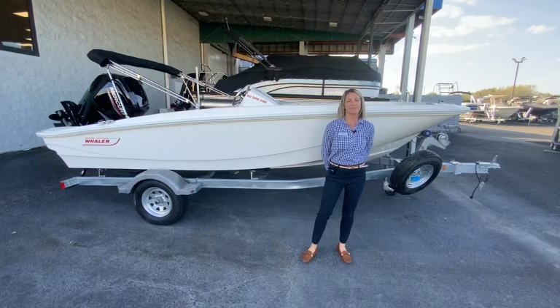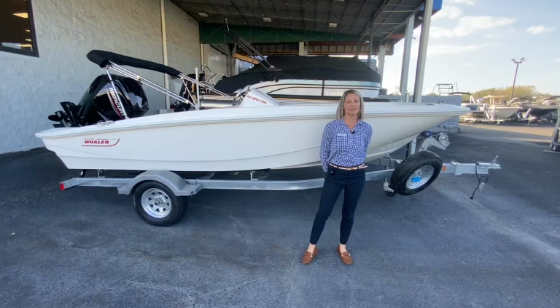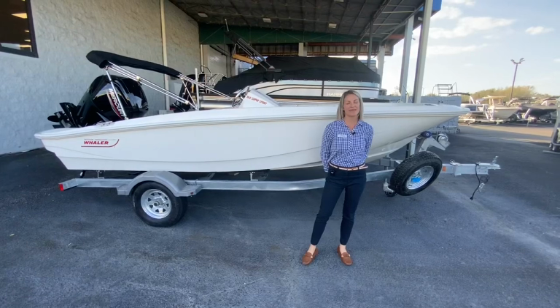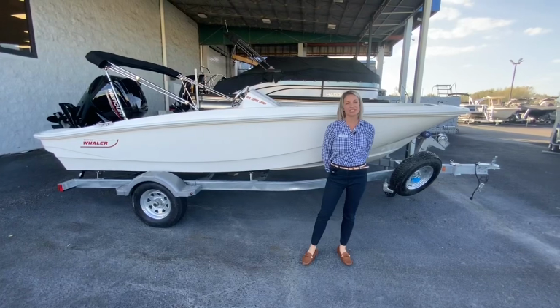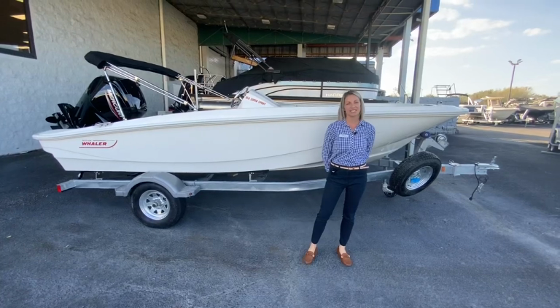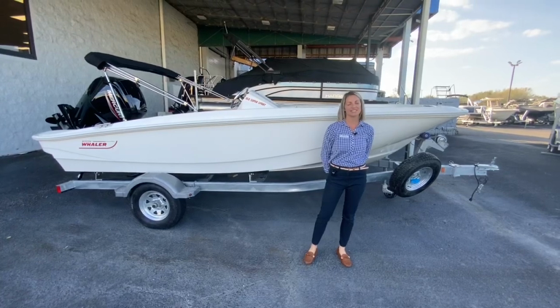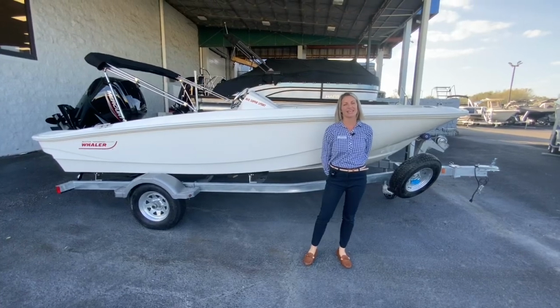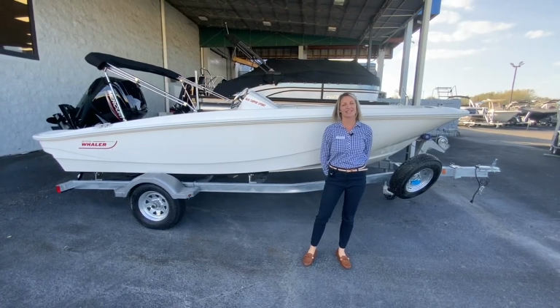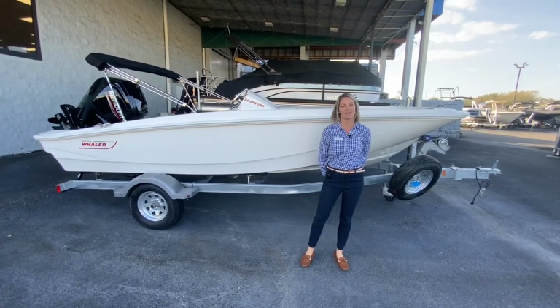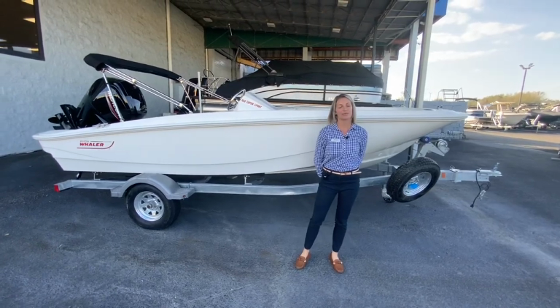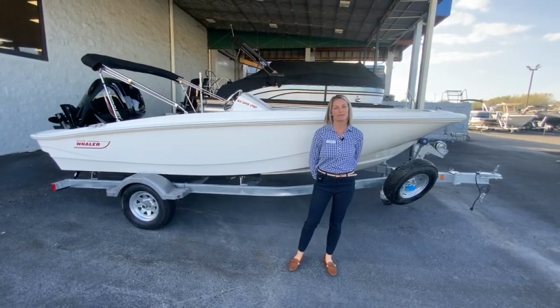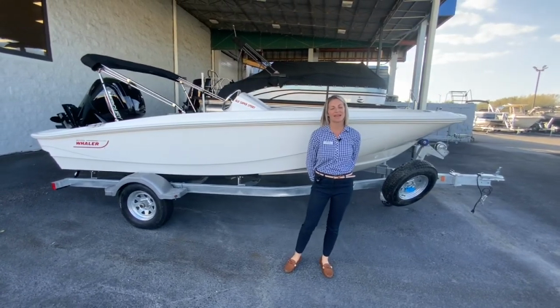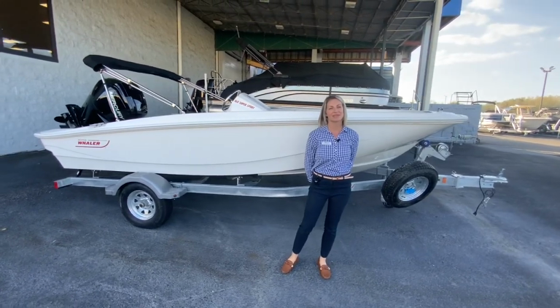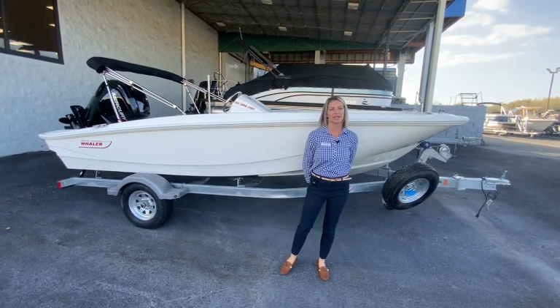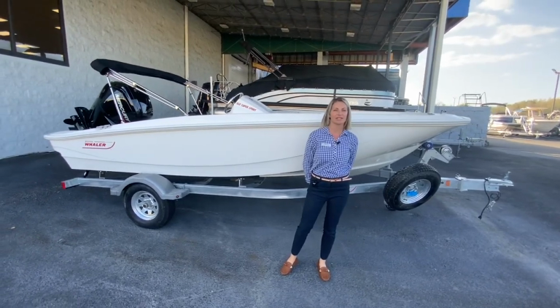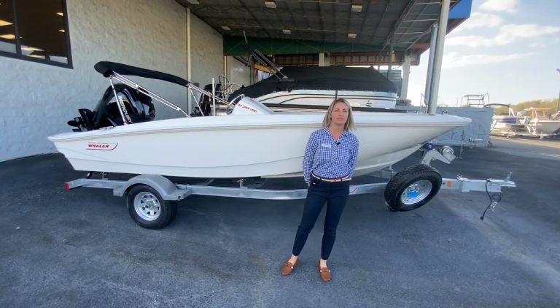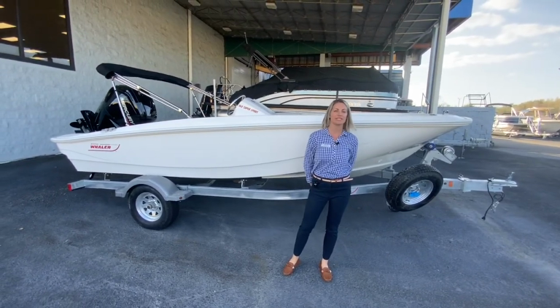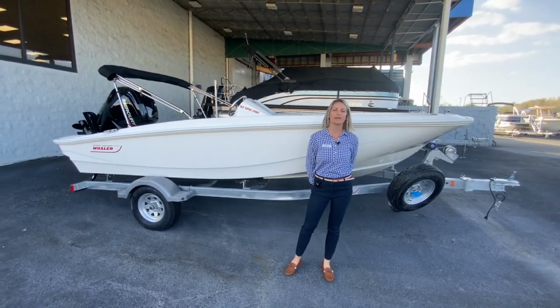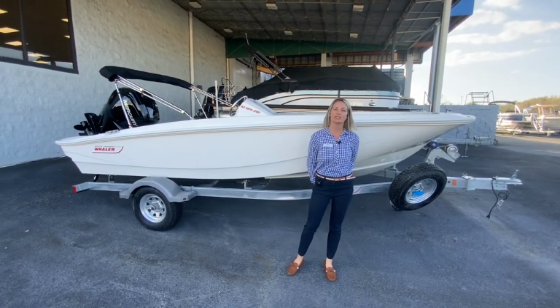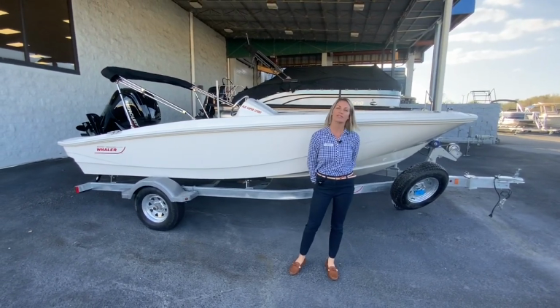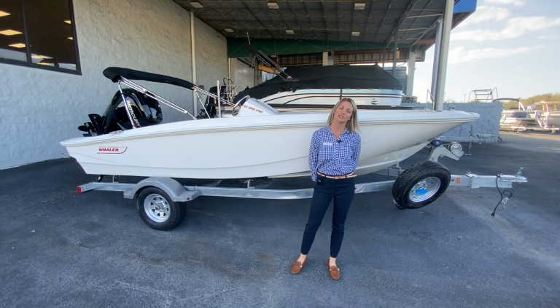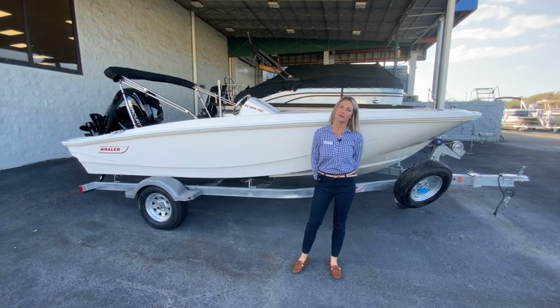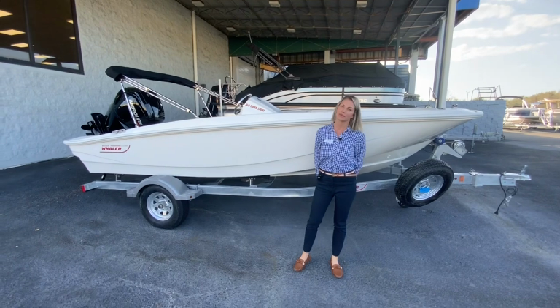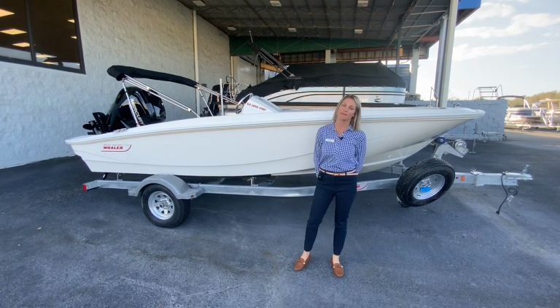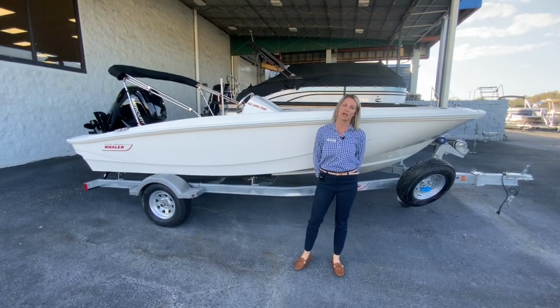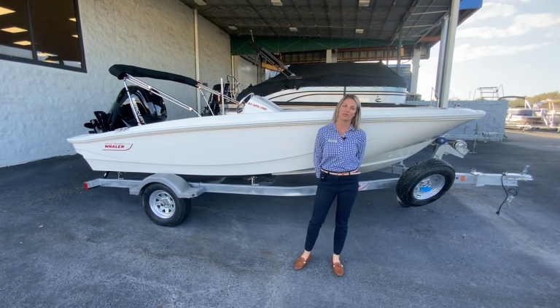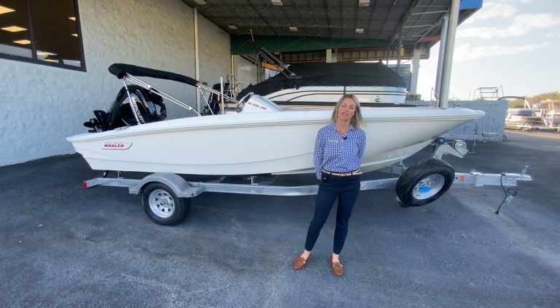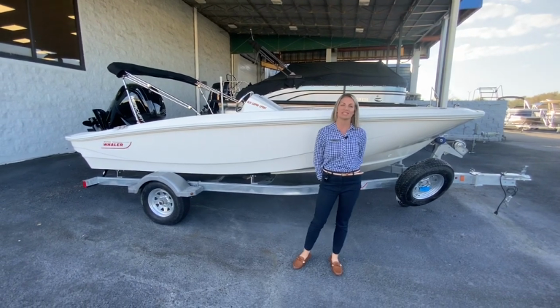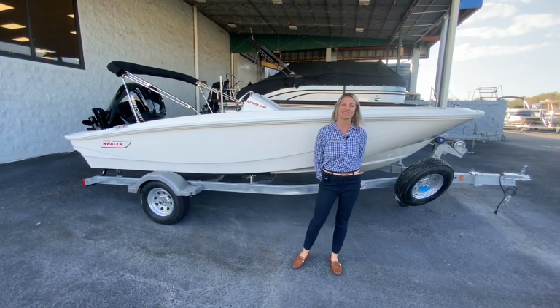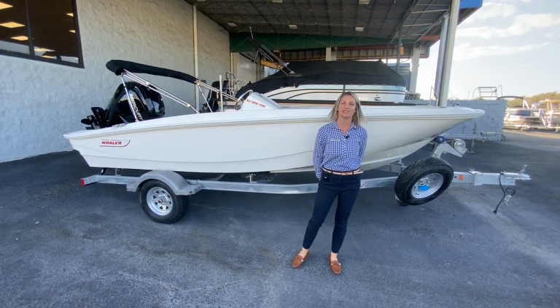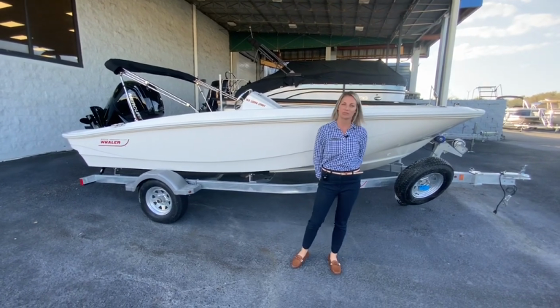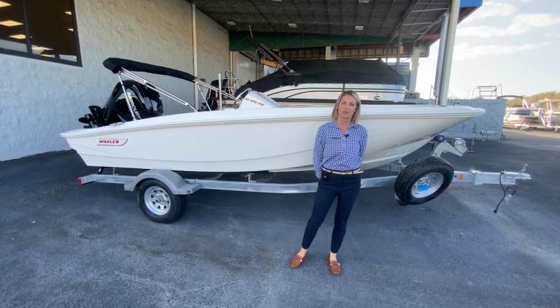Hi, my name is Paige Jenkins and I'm with Marine Max in Orlando. Today we have a 2023 Boston Whaler 16 Supersport.